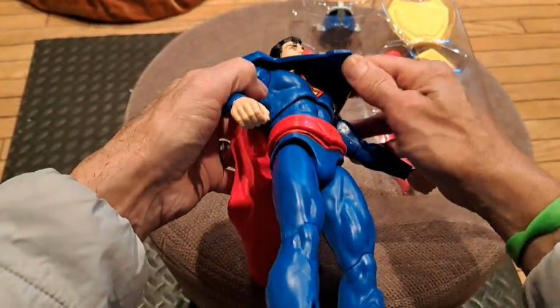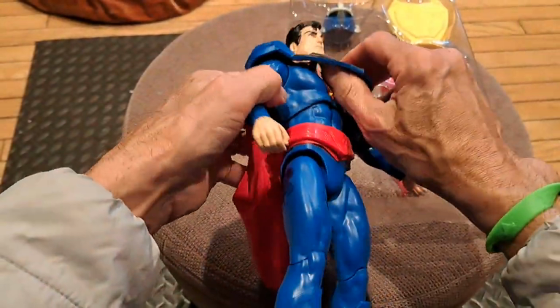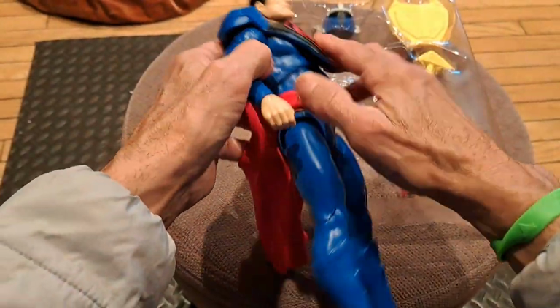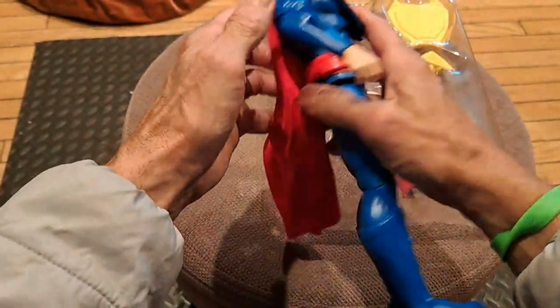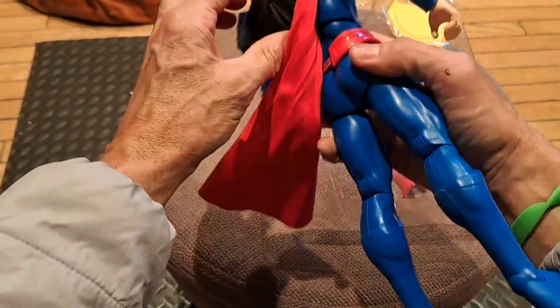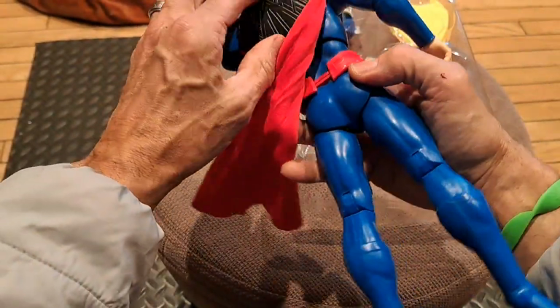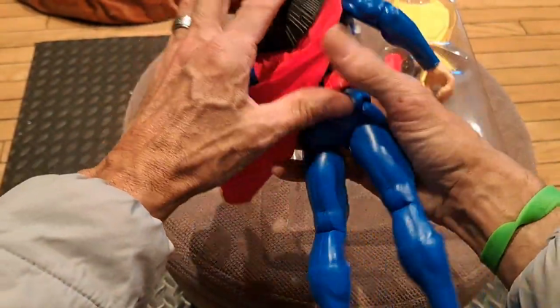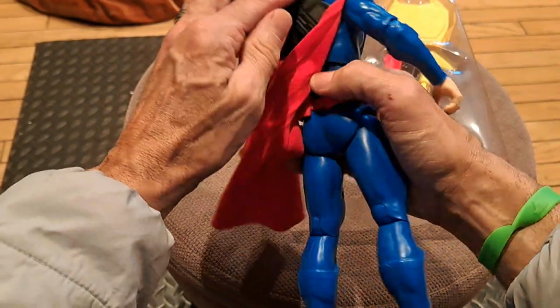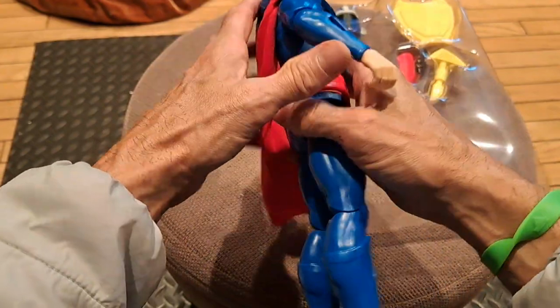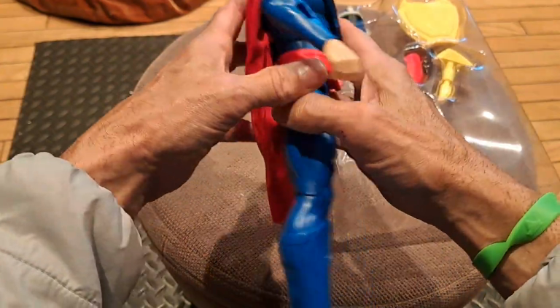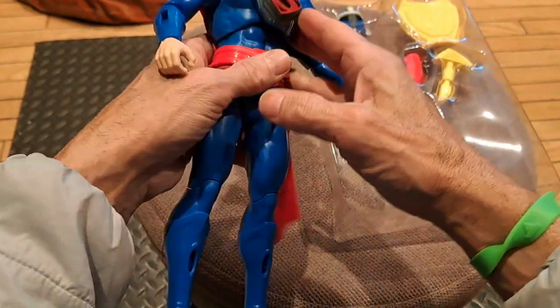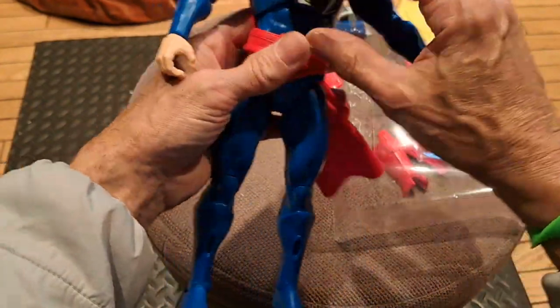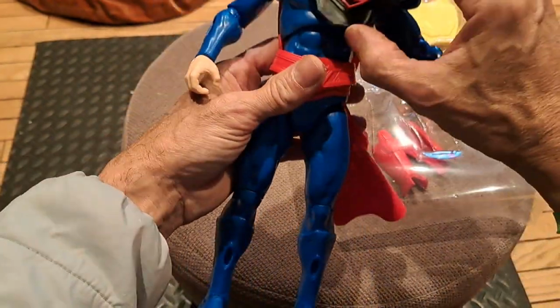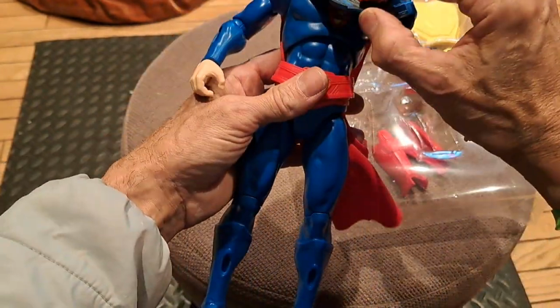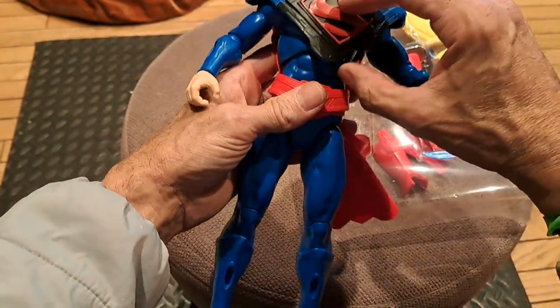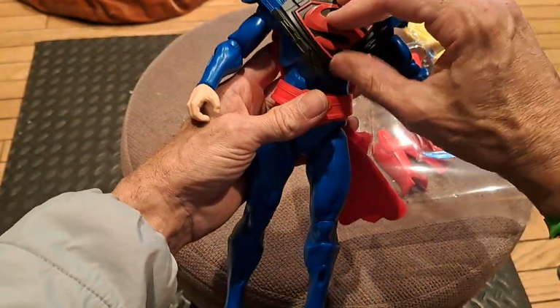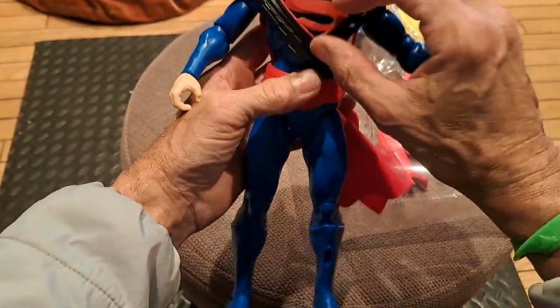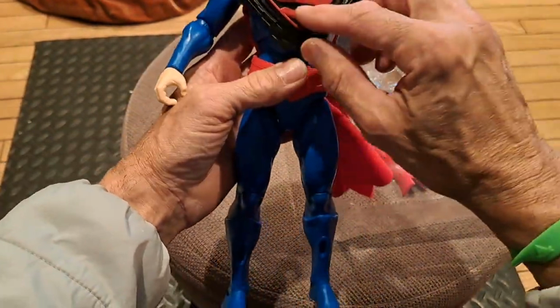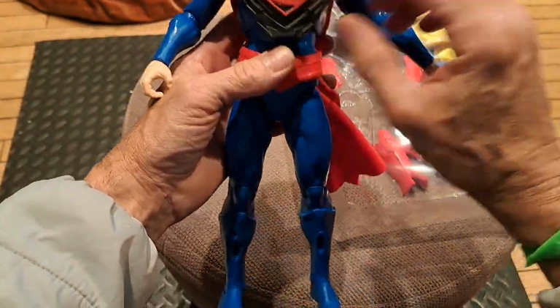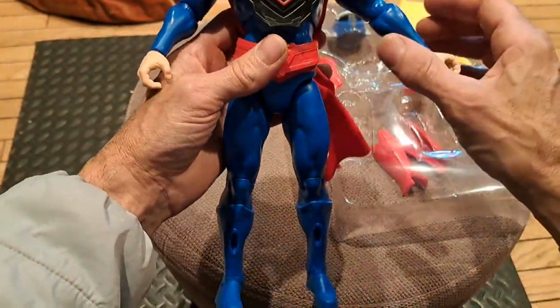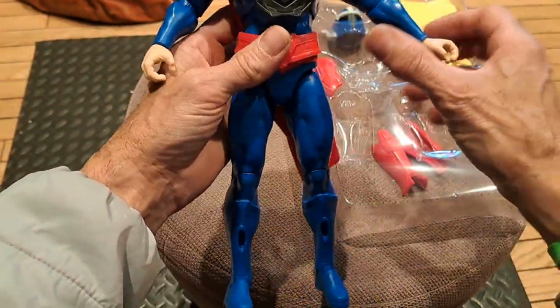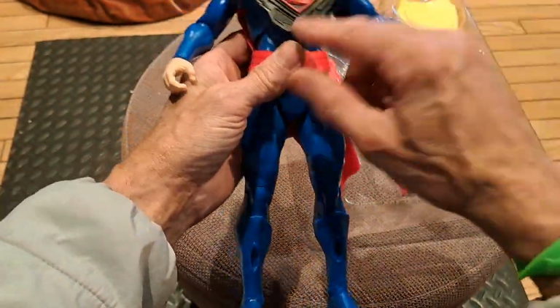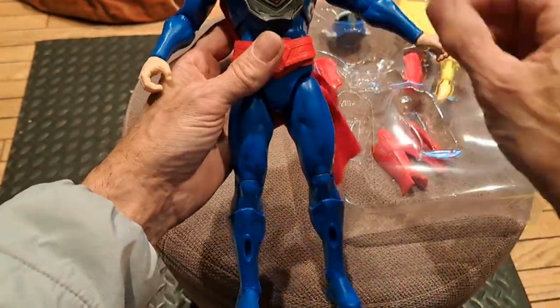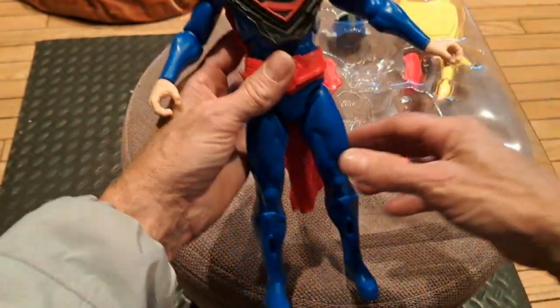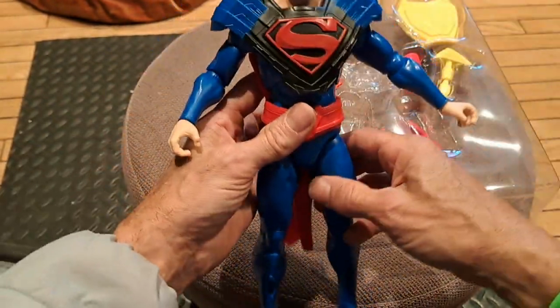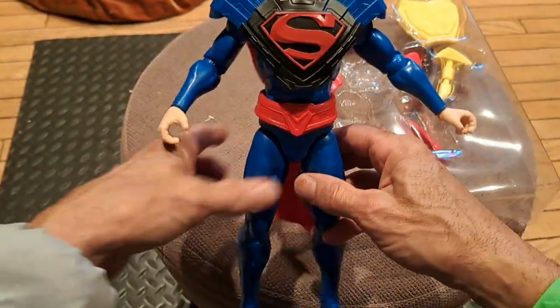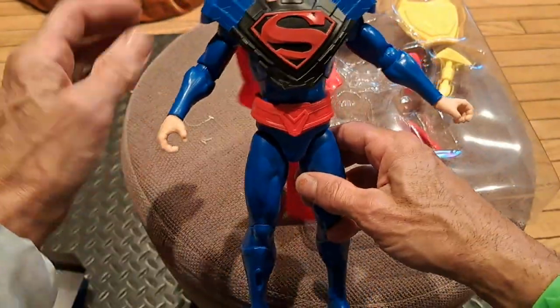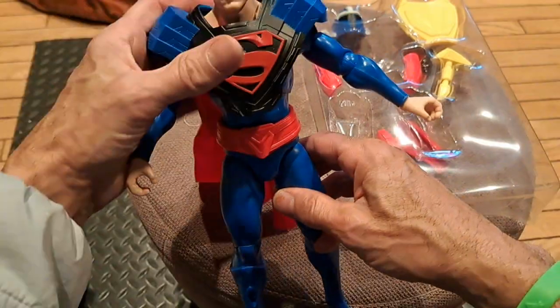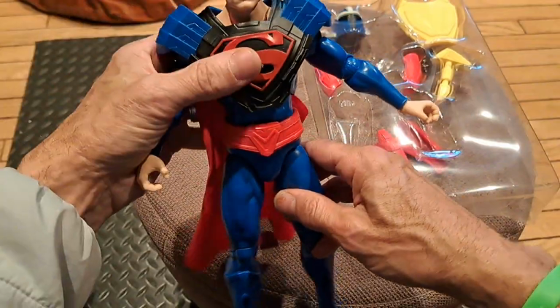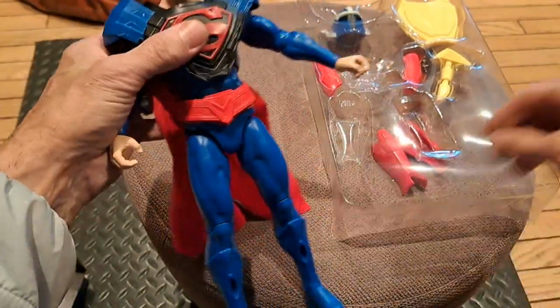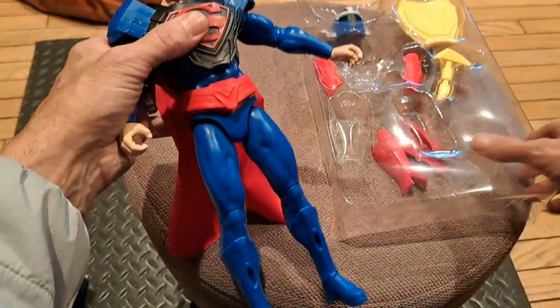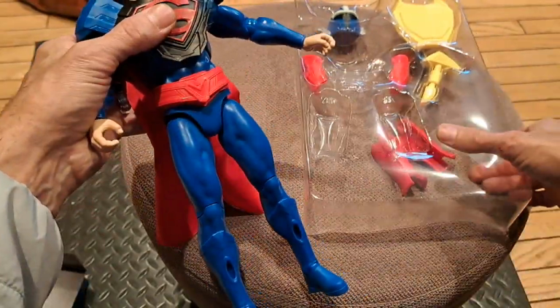Sometimes the armor pegs on, but it doesn't here. It would be if it pegged onto the chest, I guess, but then you'd have a hole in the chest. So it's probably just fine like this.